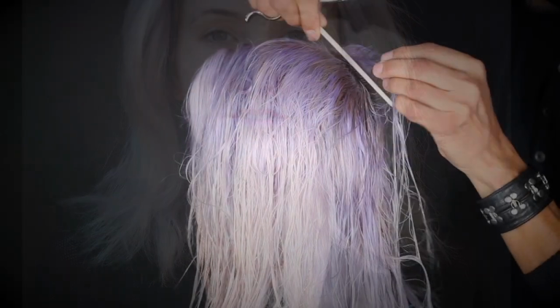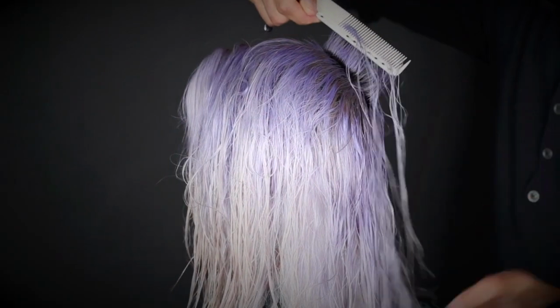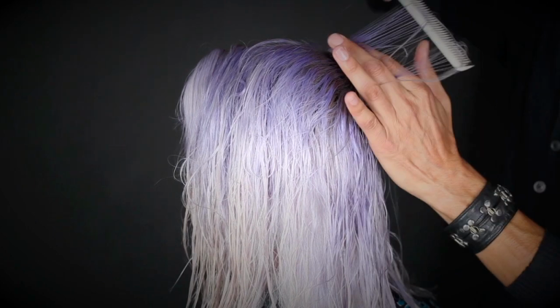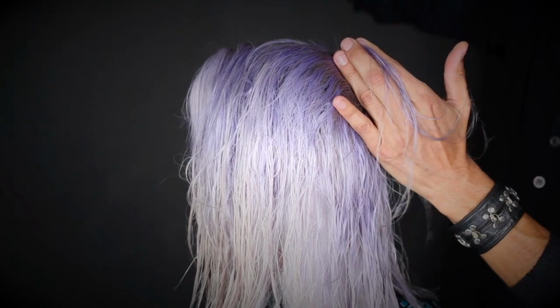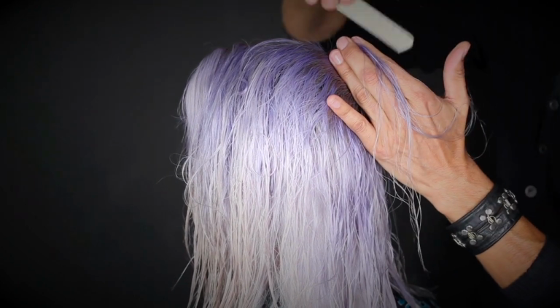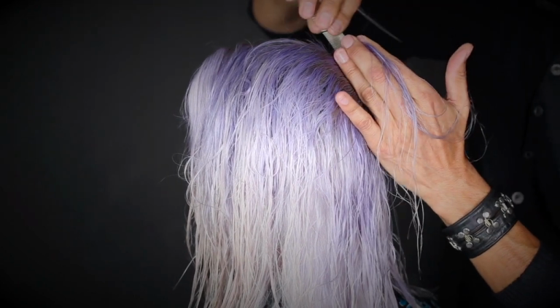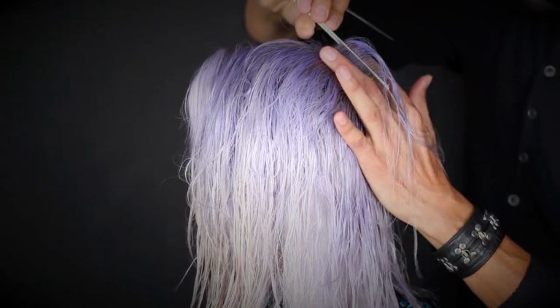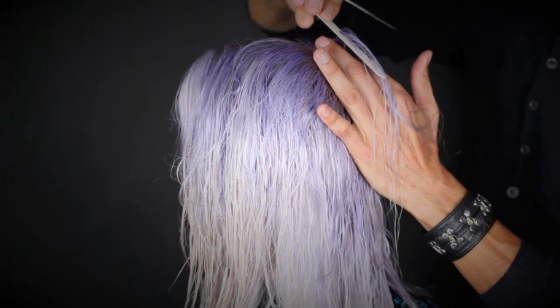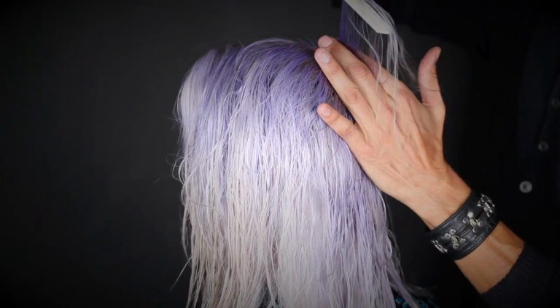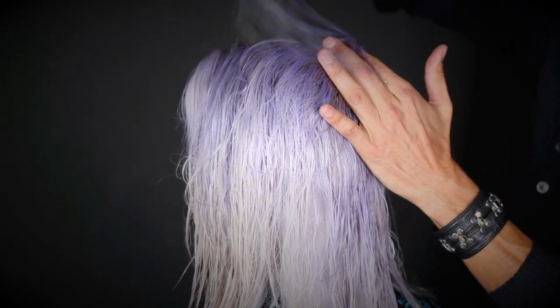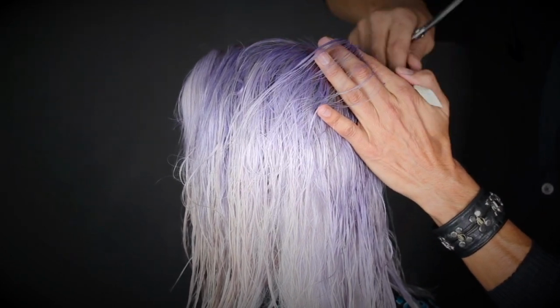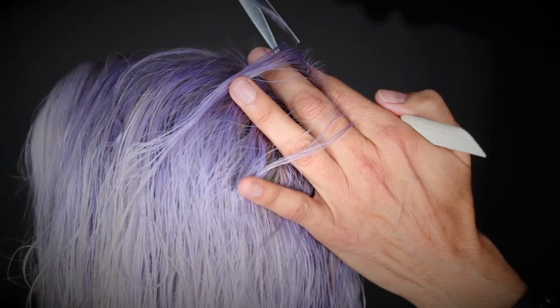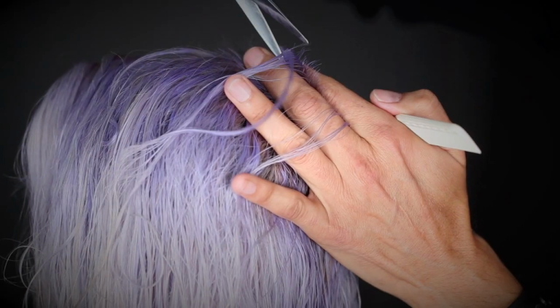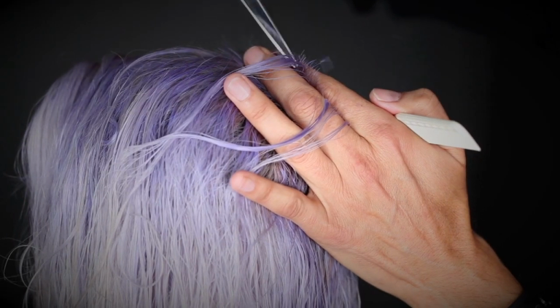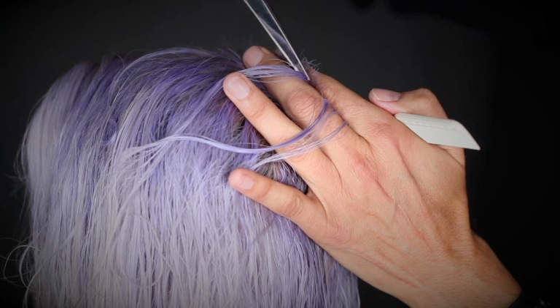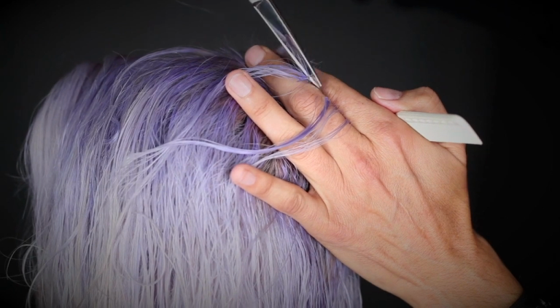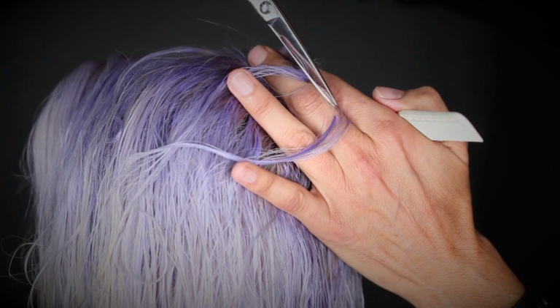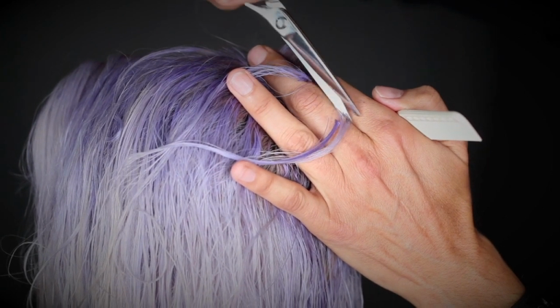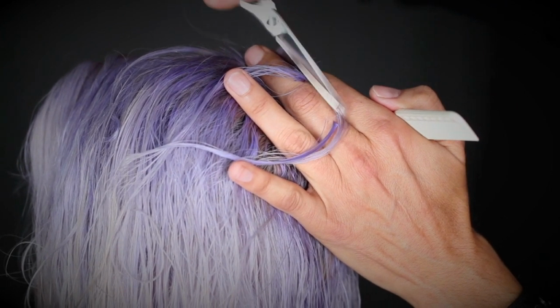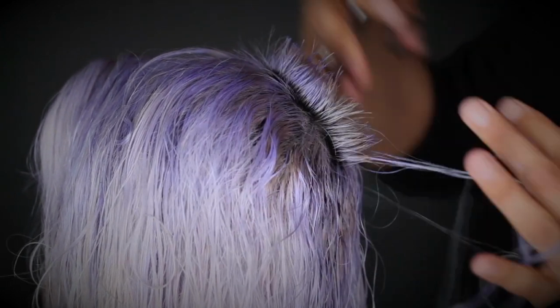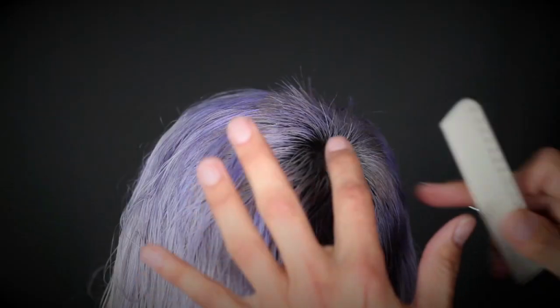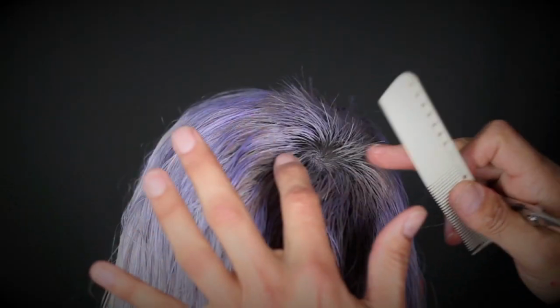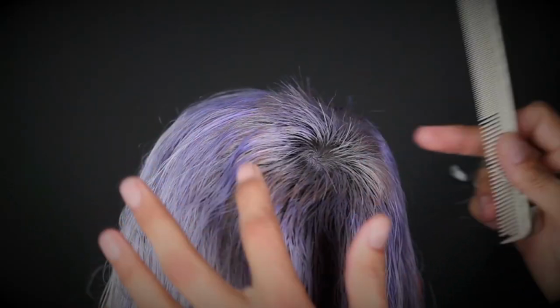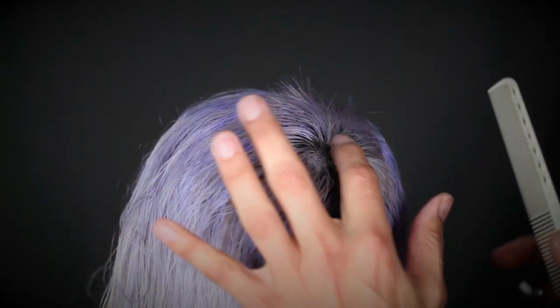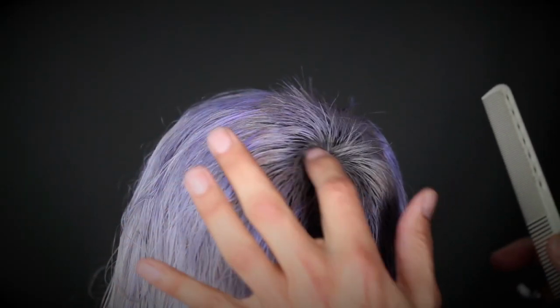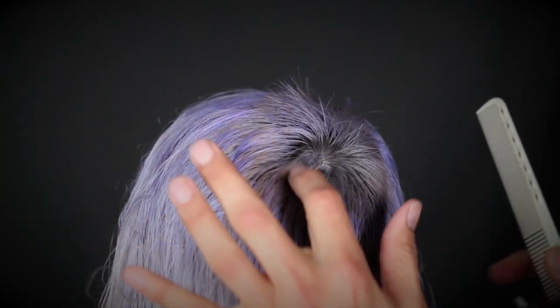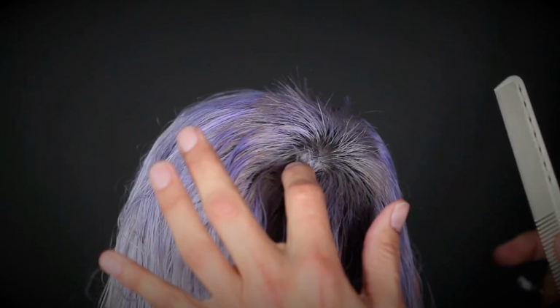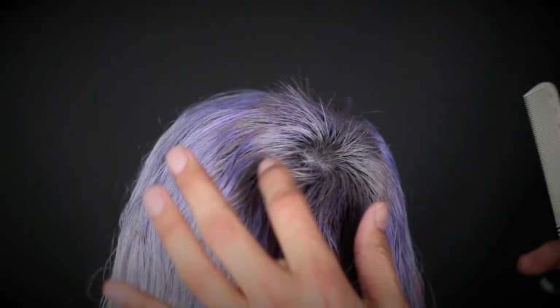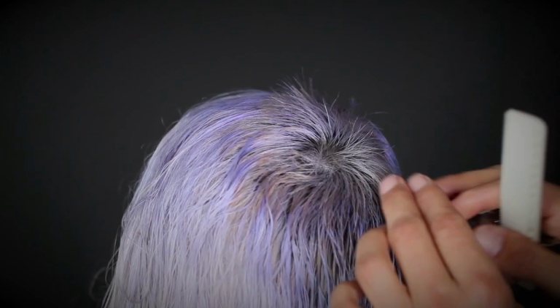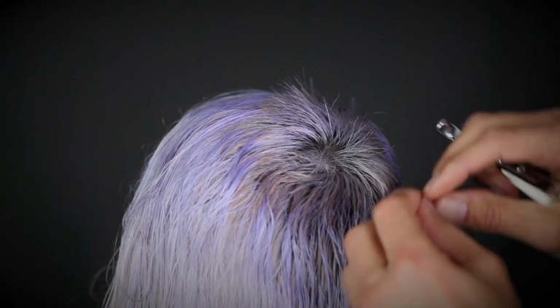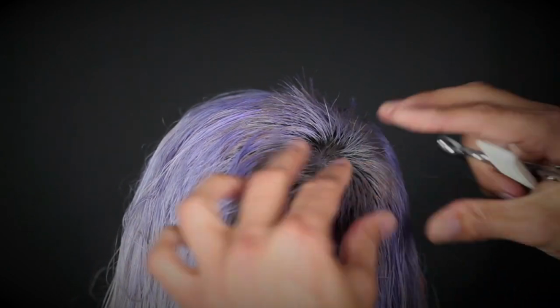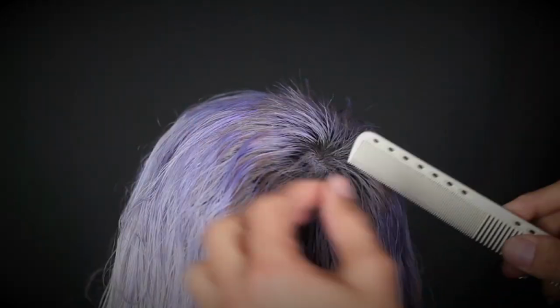Take a vertical strip section at the crown where the growth pattern changes from back to front. Using your finger distance, crop the hair down. Once this section is cut, your guideline will distribute in all directions.